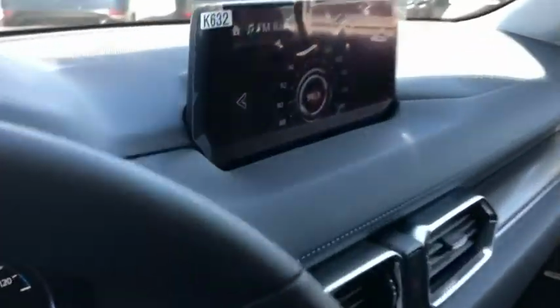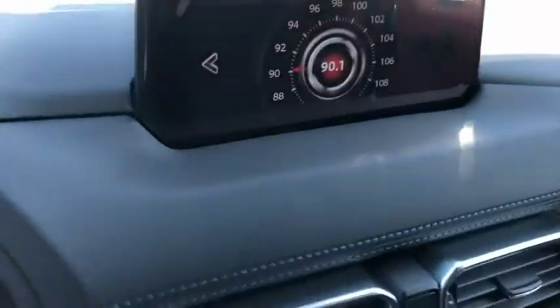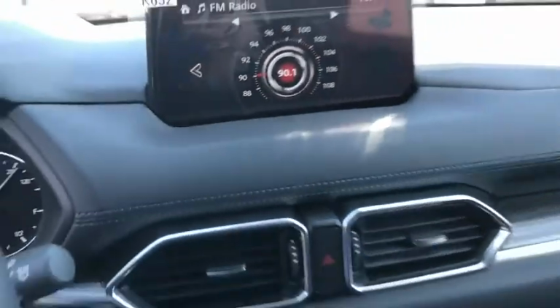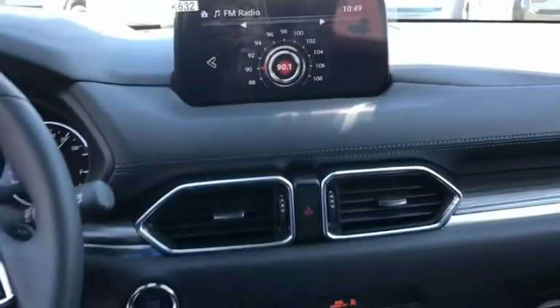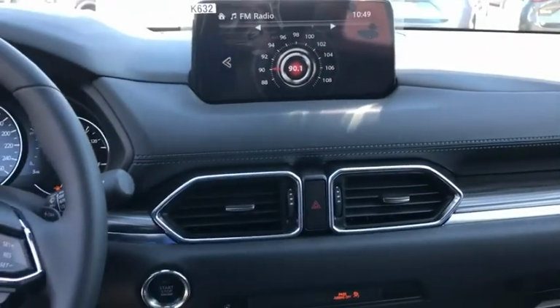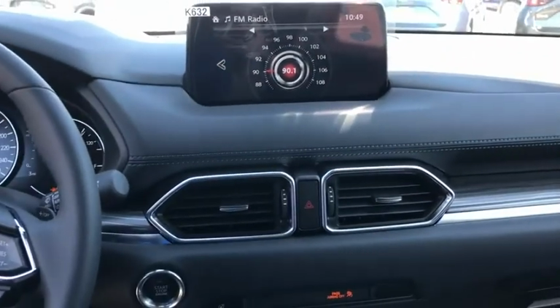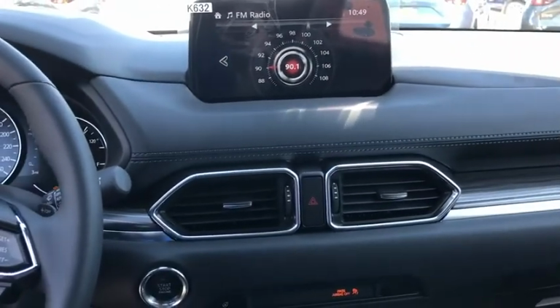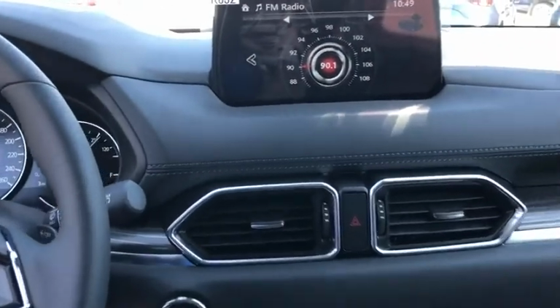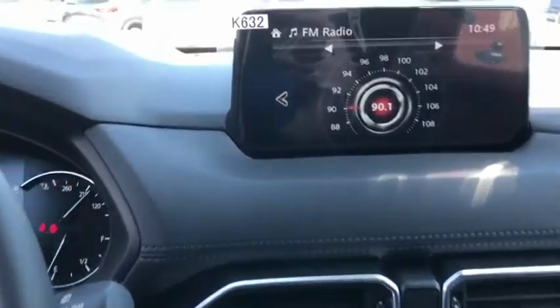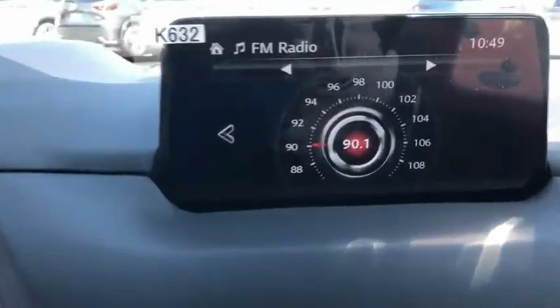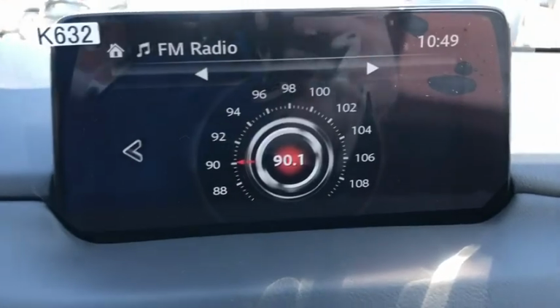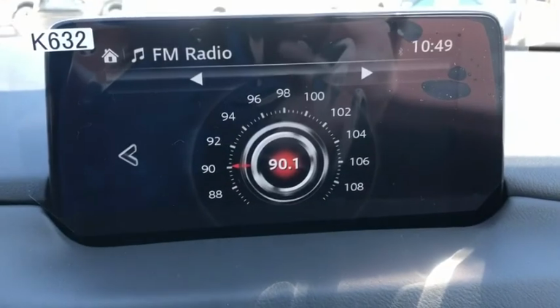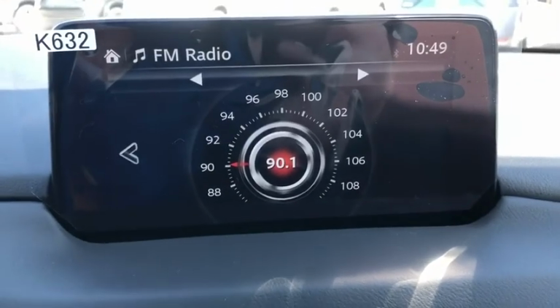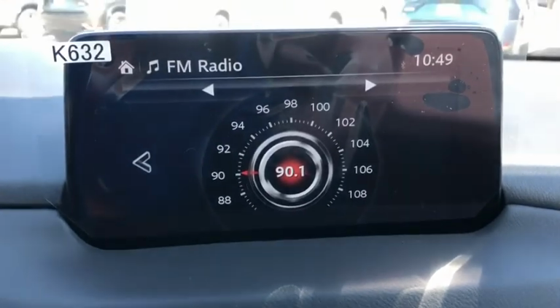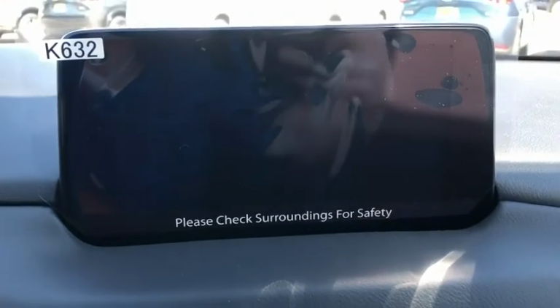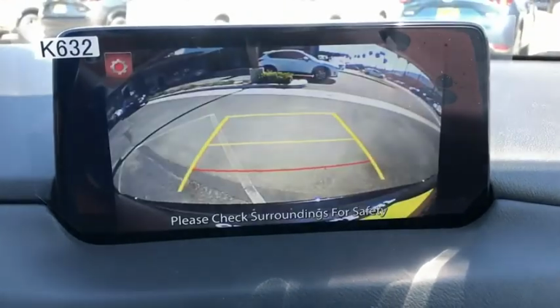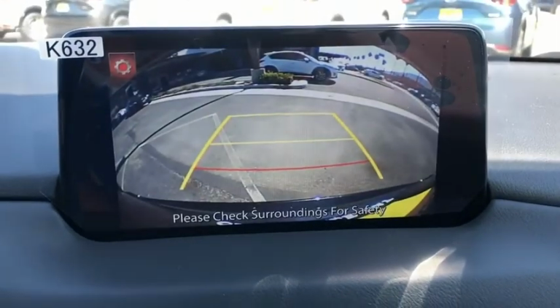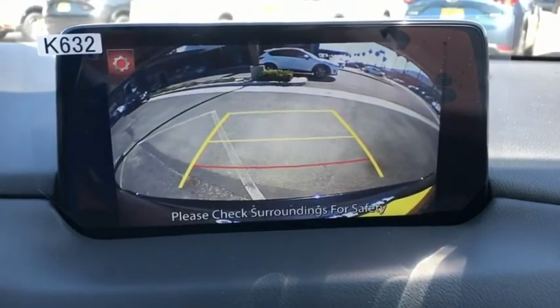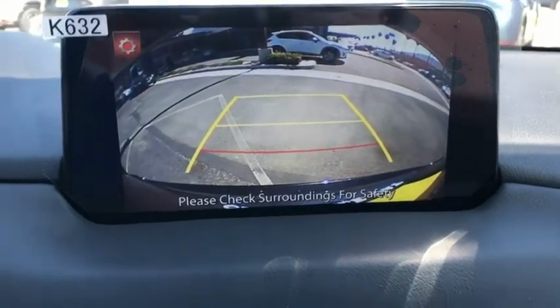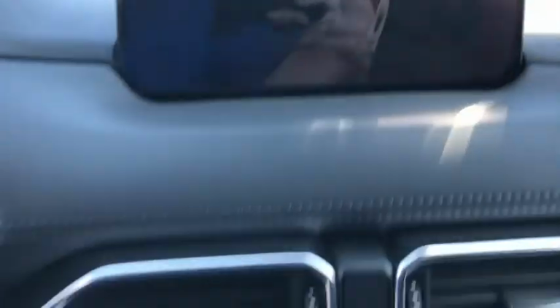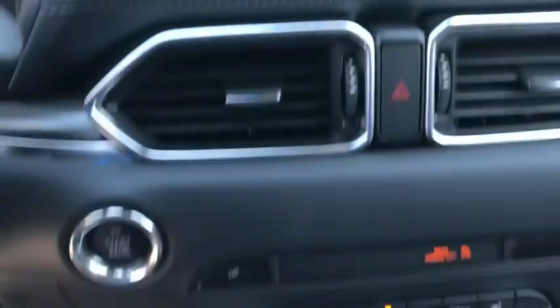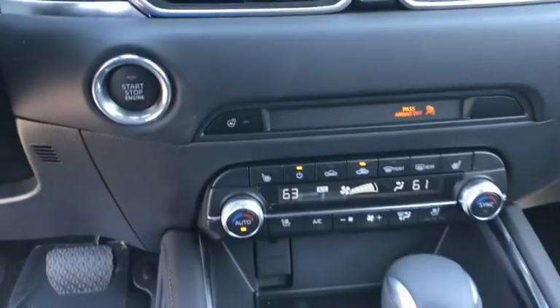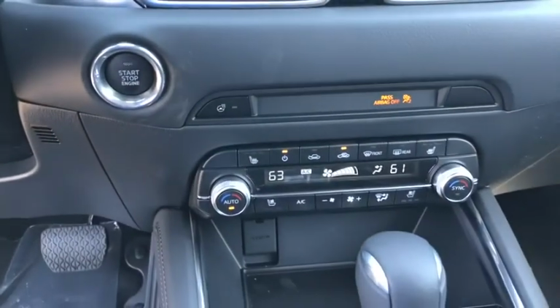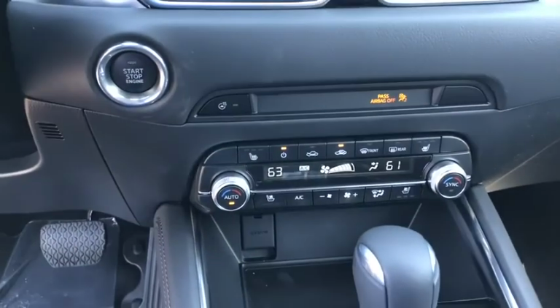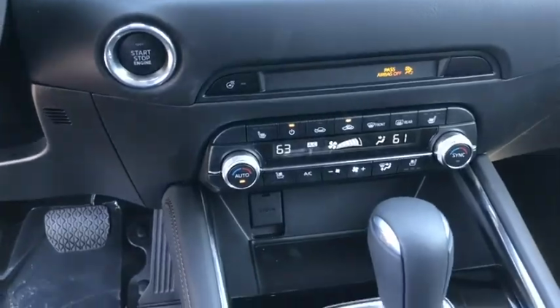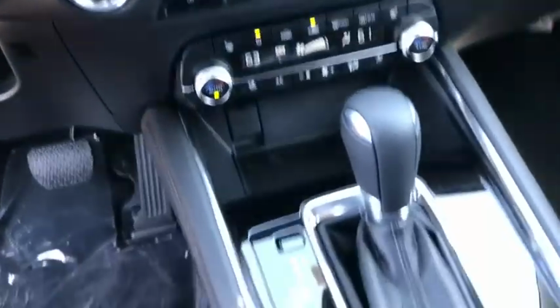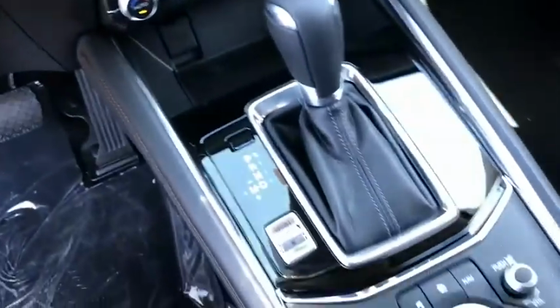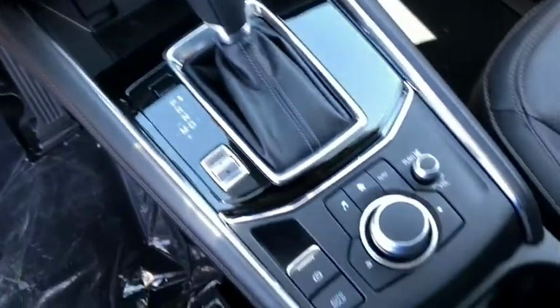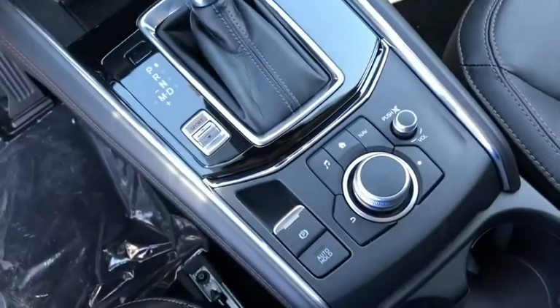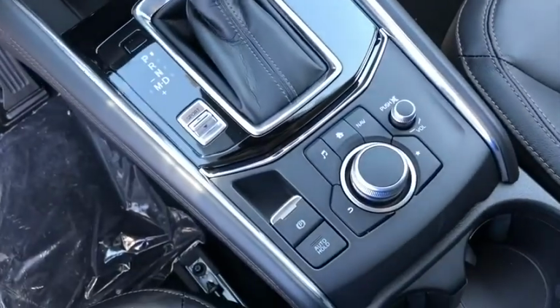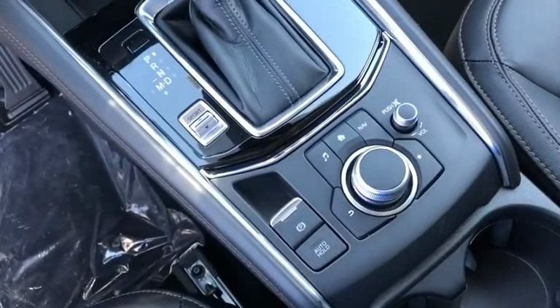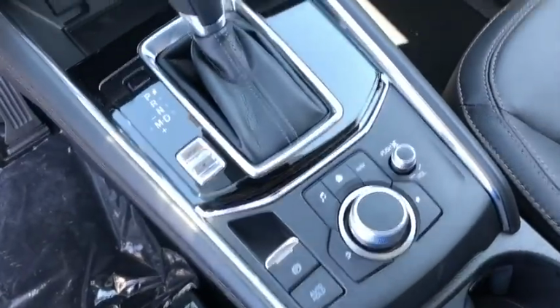Heated steering wheel, rear window defroster, leather seats, overhead console, panic alarm, remote keyless entry, brake assist, tachometer. Wouldn't you look great in this vehicle? Stop in today and see for yourself.